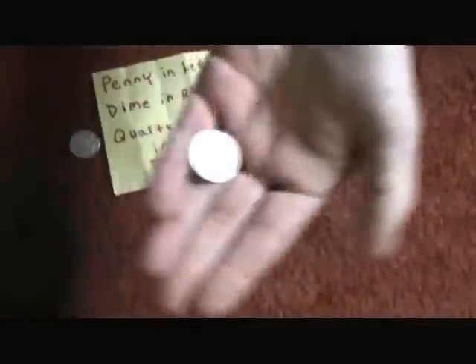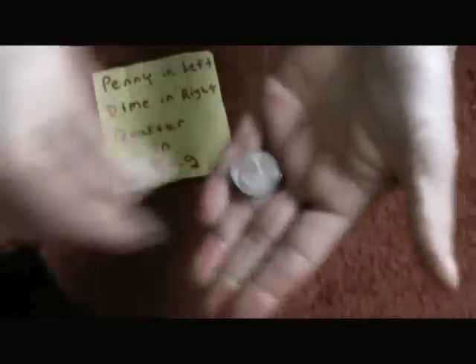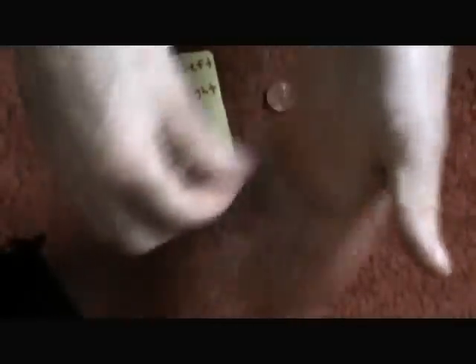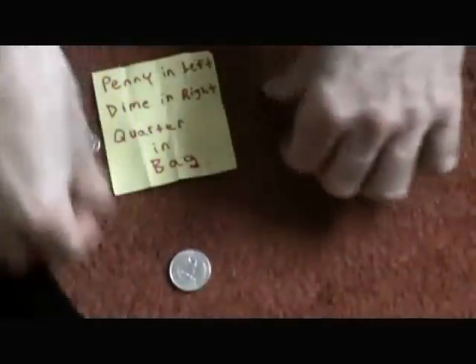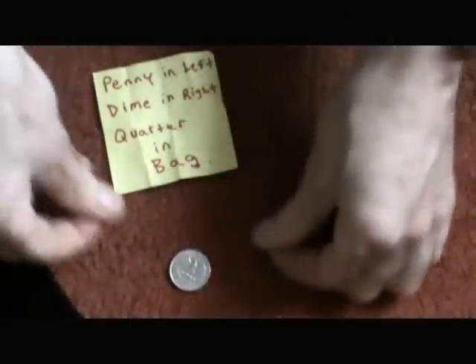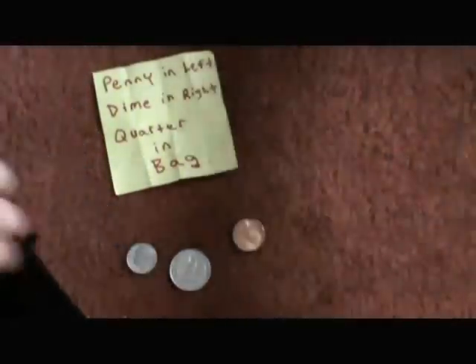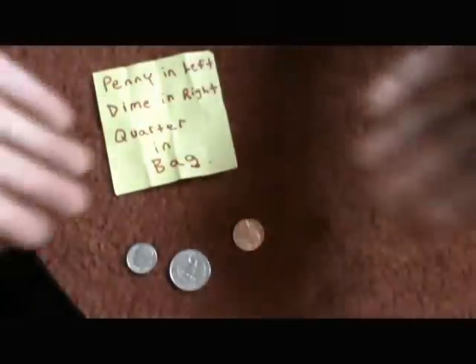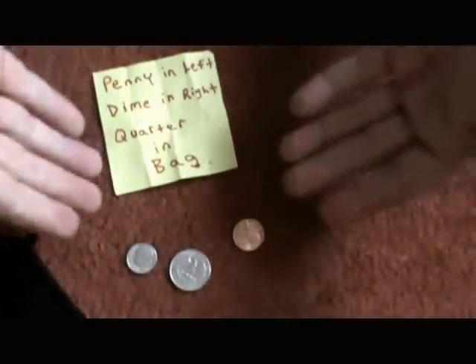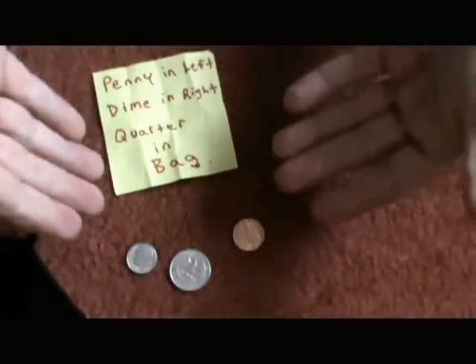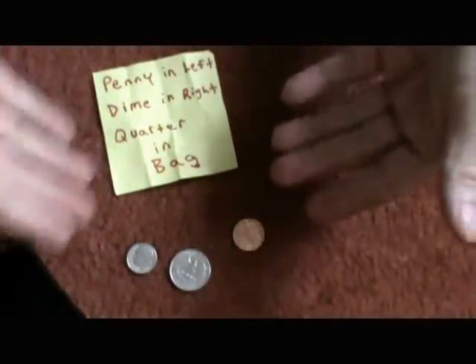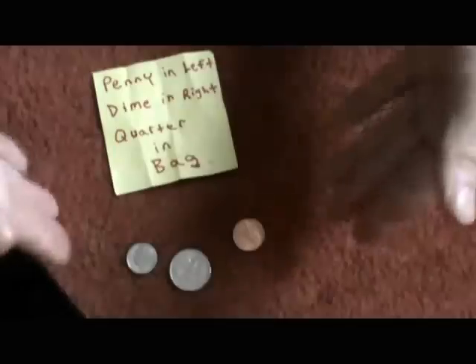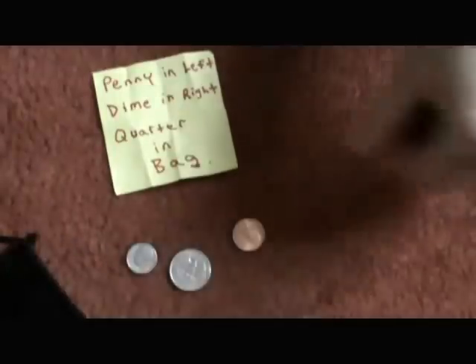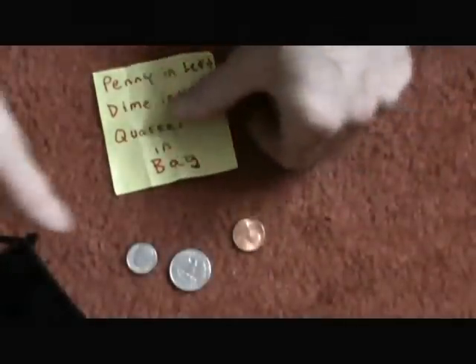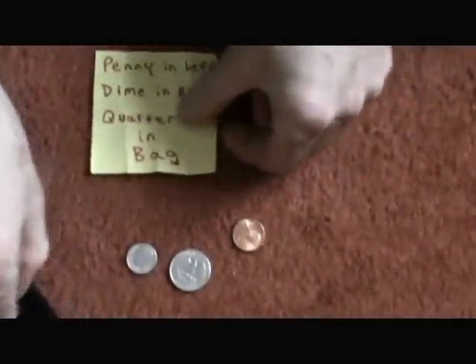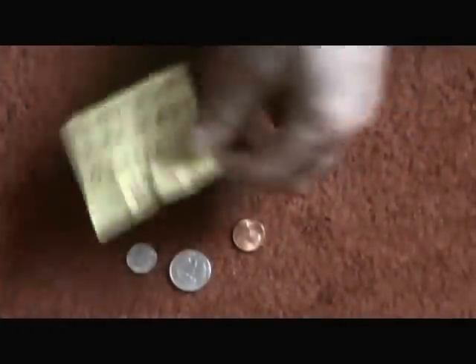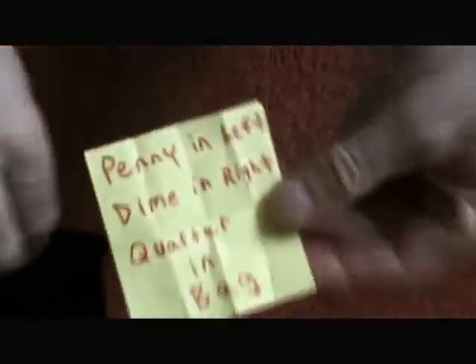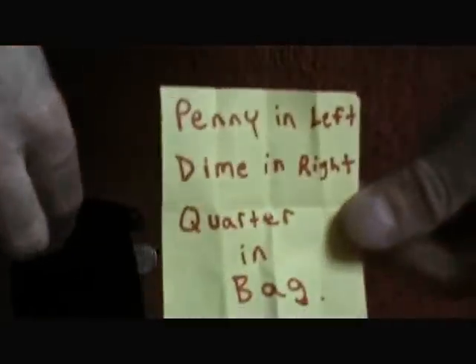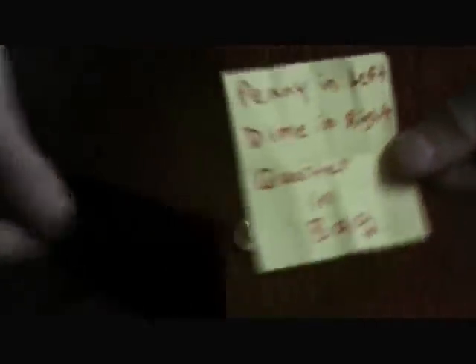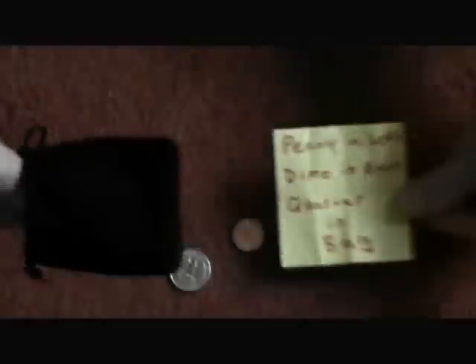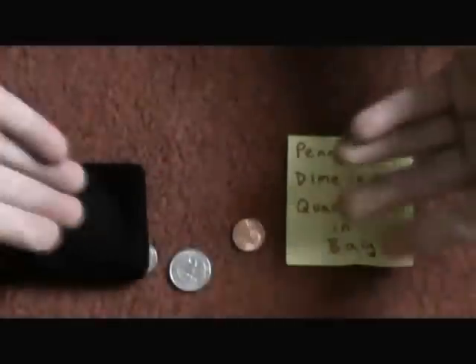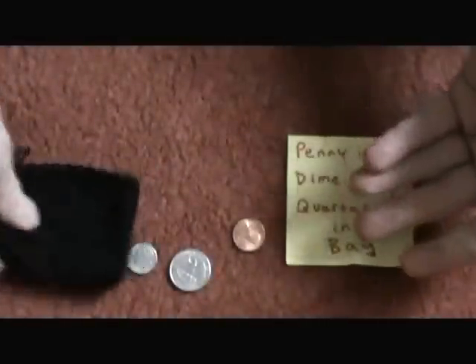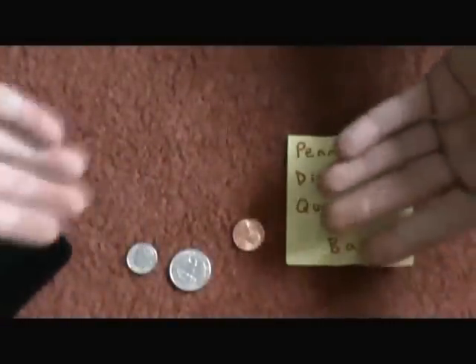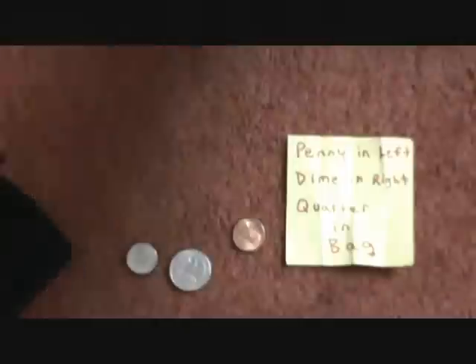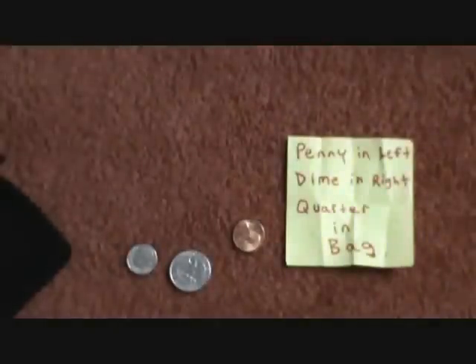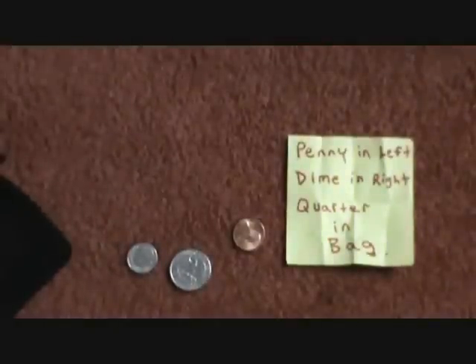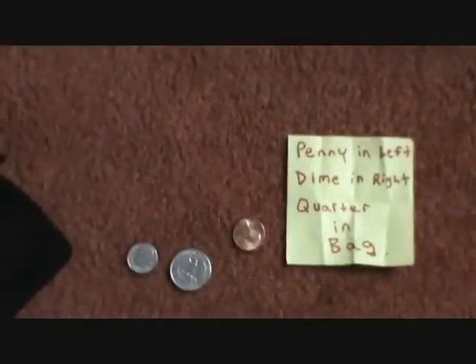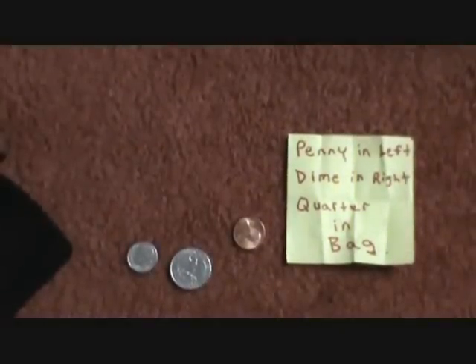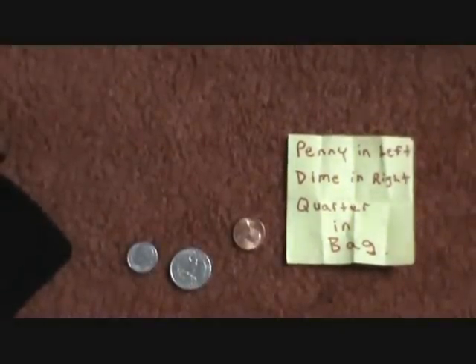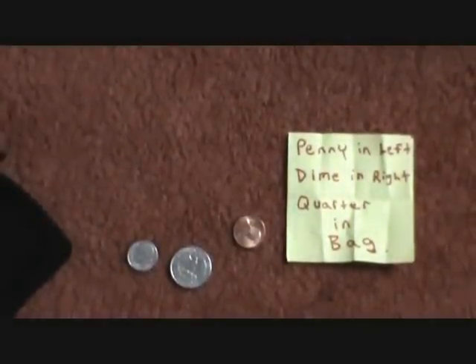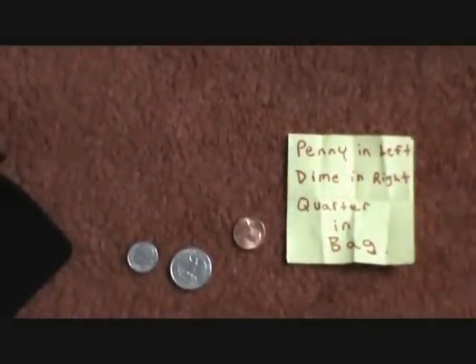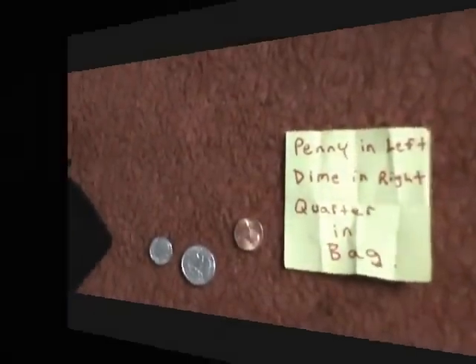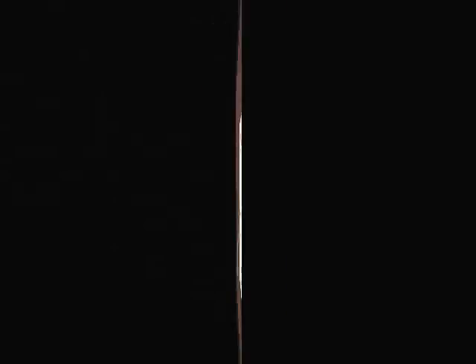Keep in mind, this was done with borrowed coins. Your back was turned. Your prediction matched the coins. Cool little trick — you can try it out.